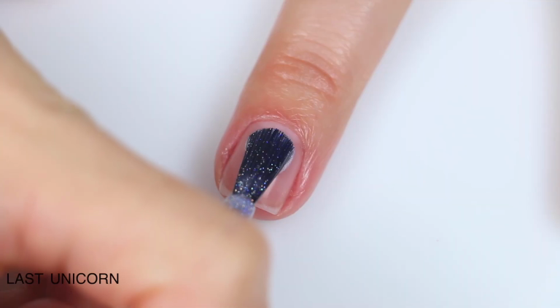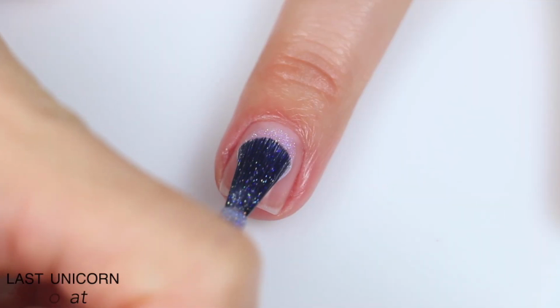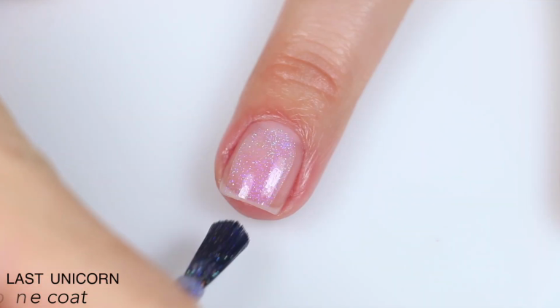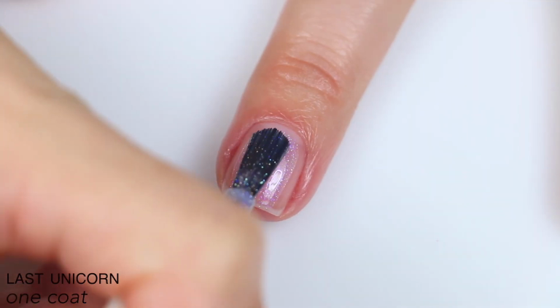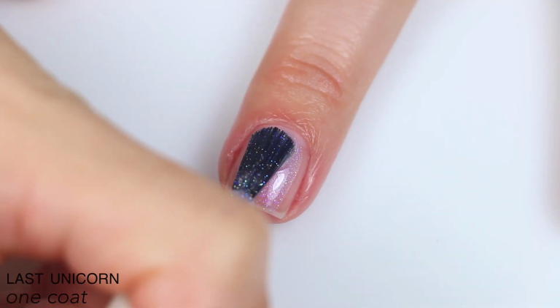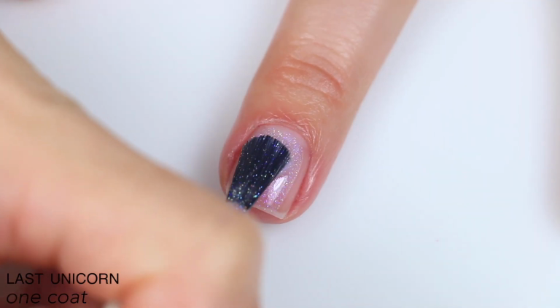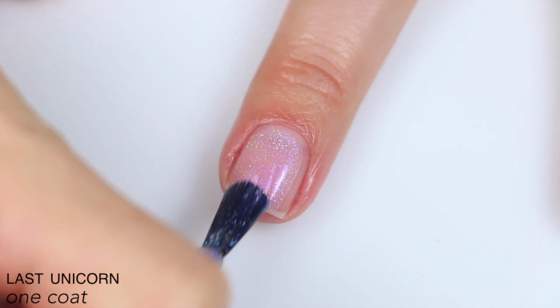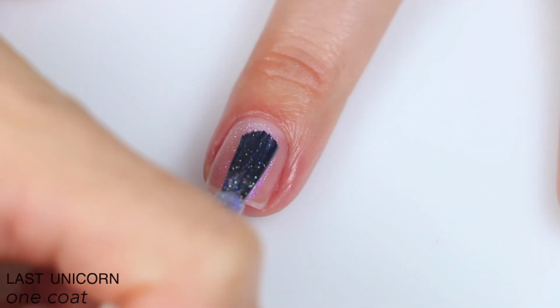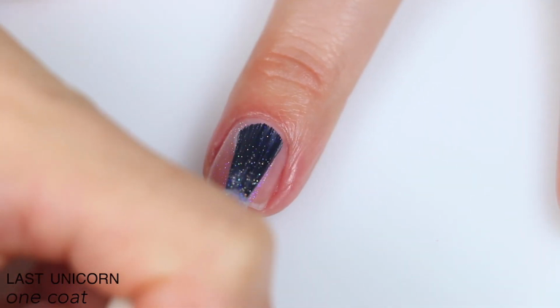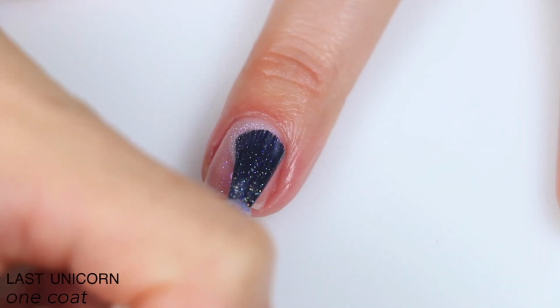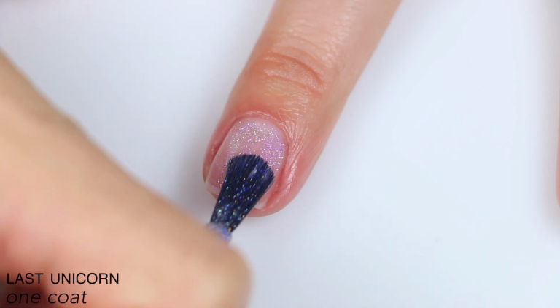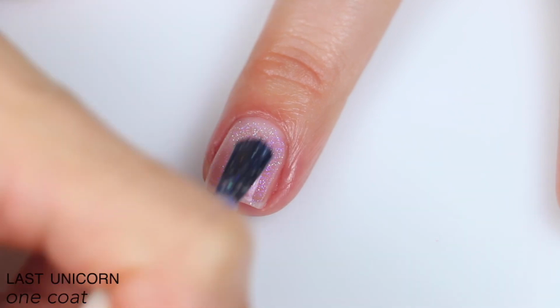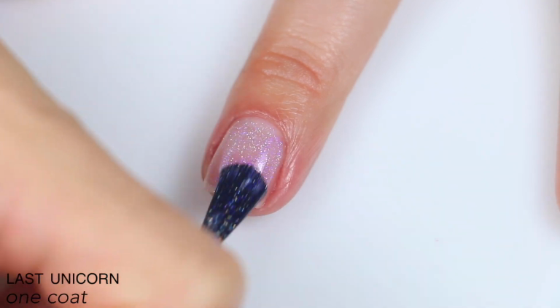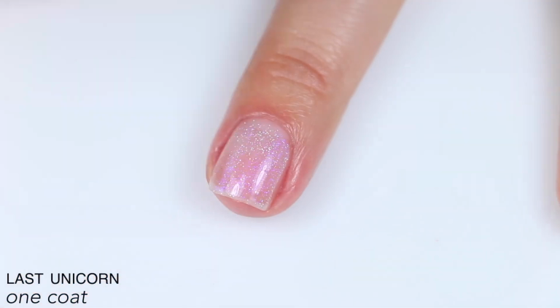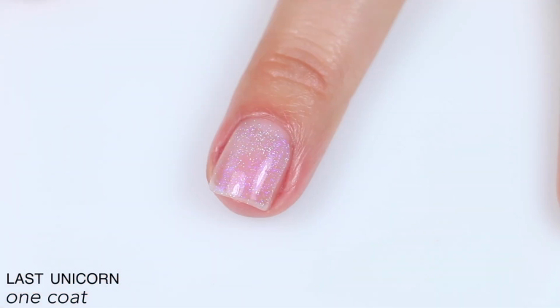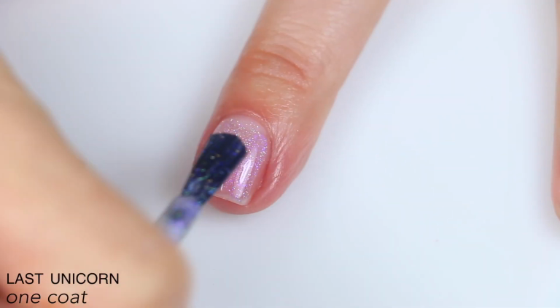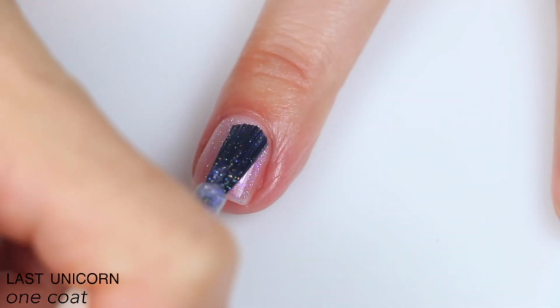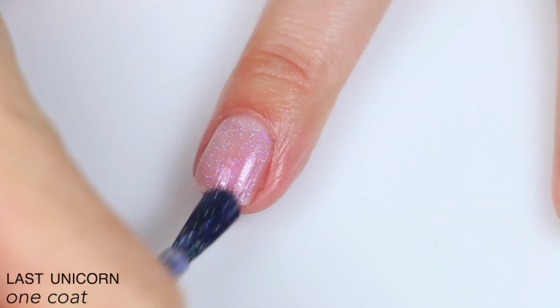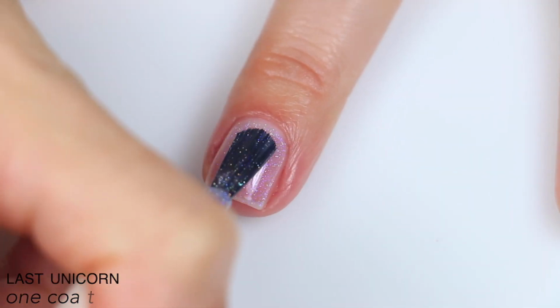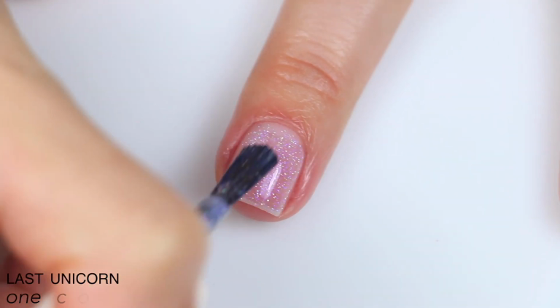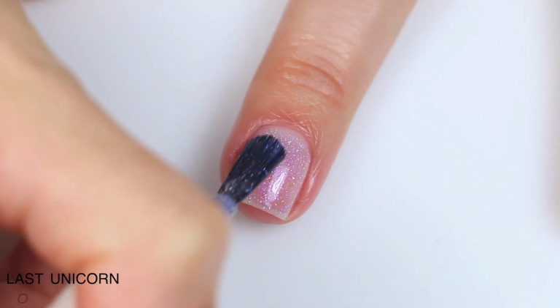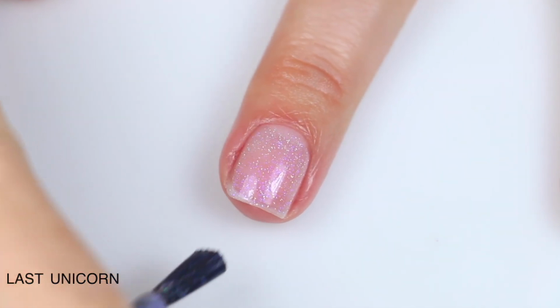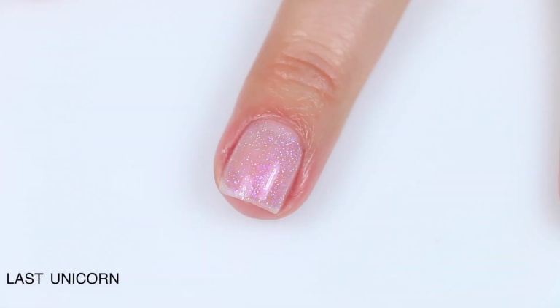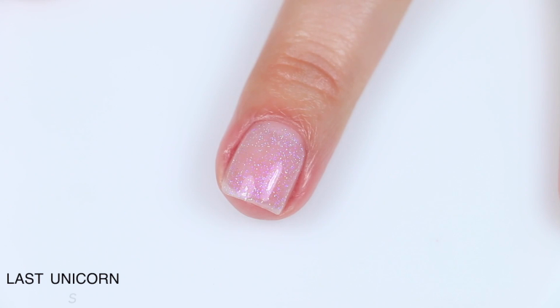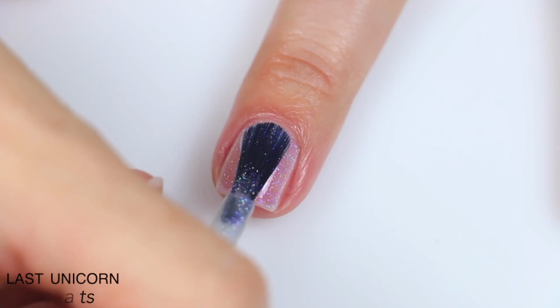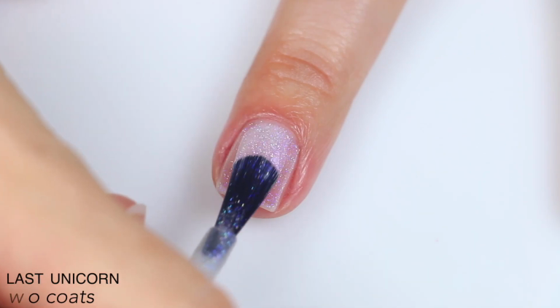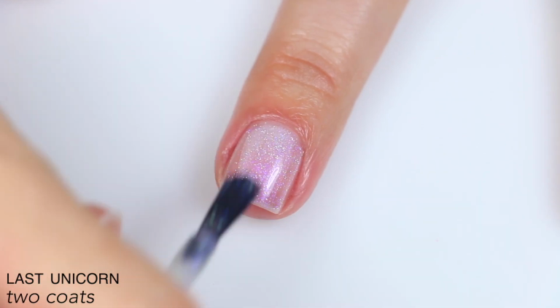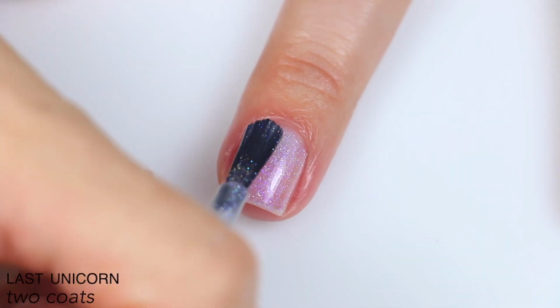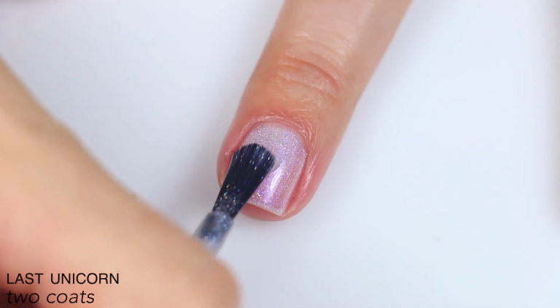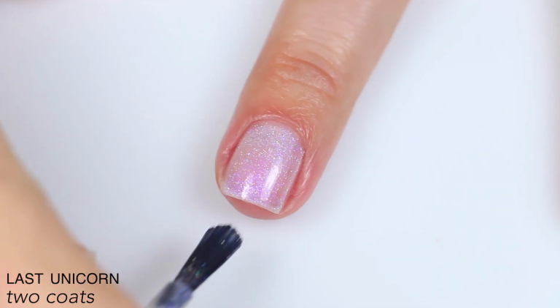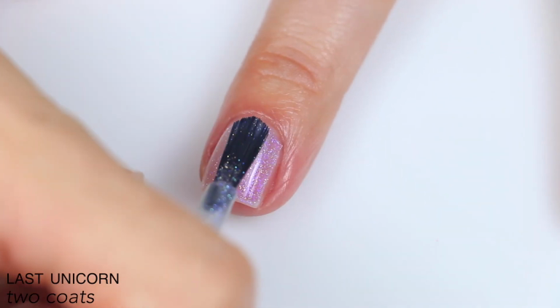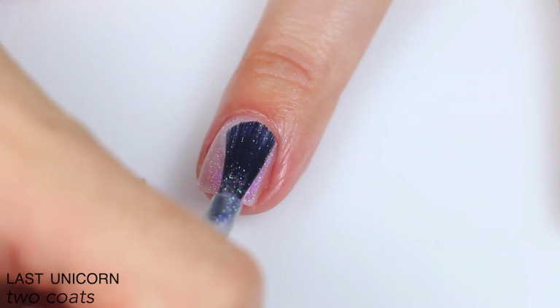This is sheer and a bit milky on that first coat. The formula is really good. That blue shimmer in there is really strong, and there's a good amount of those holographic flakies. It starts to build on that second coat, but it is still pretty sheer.